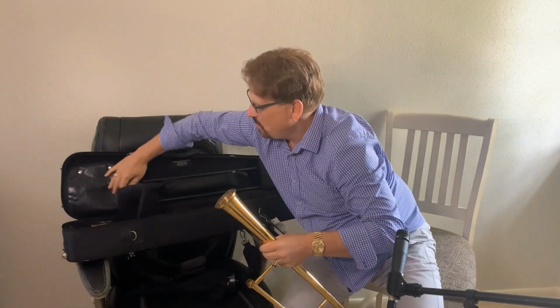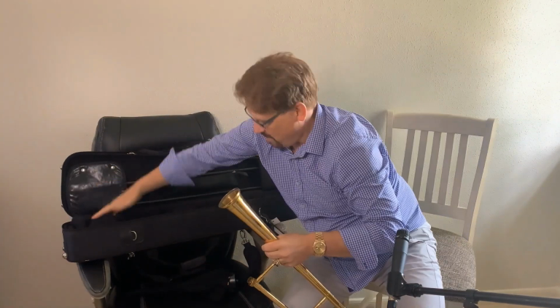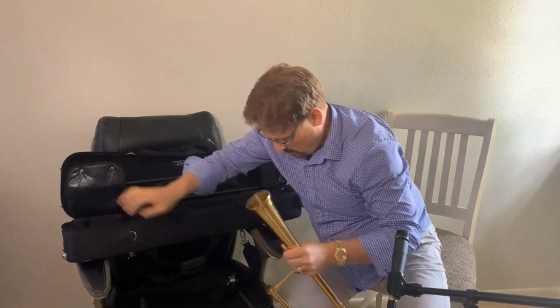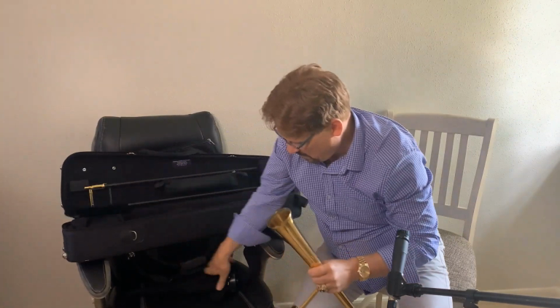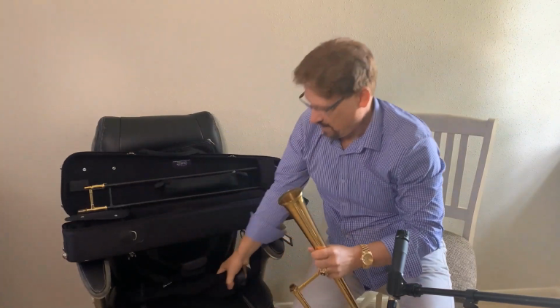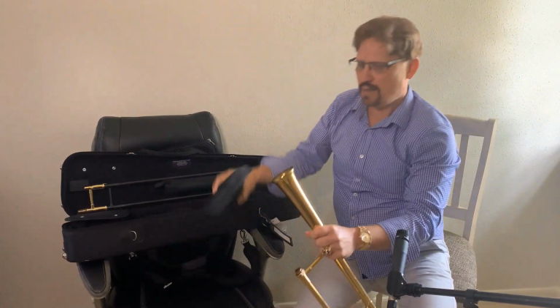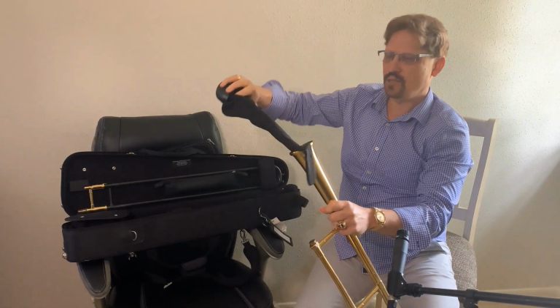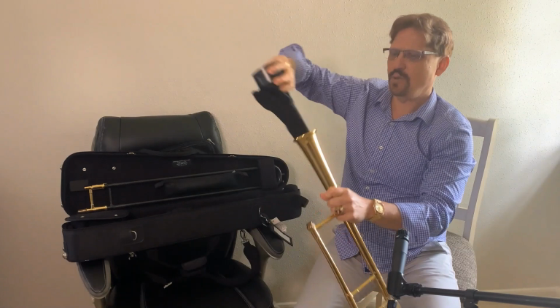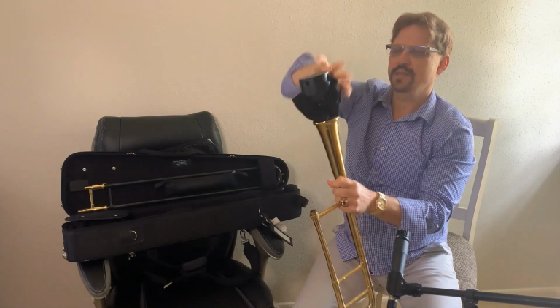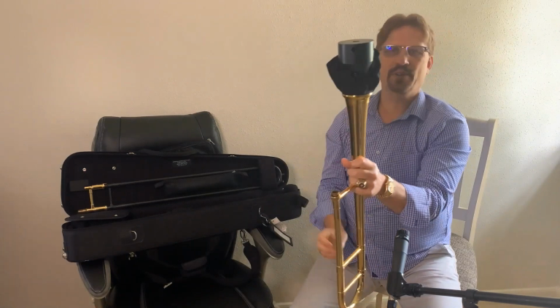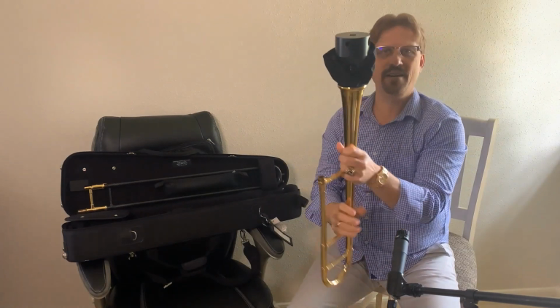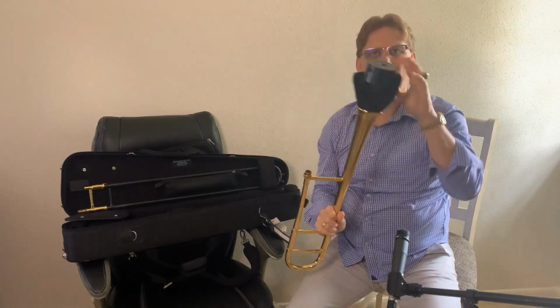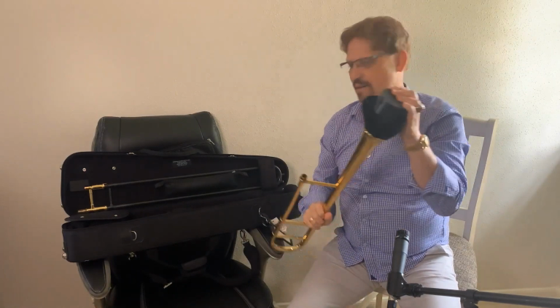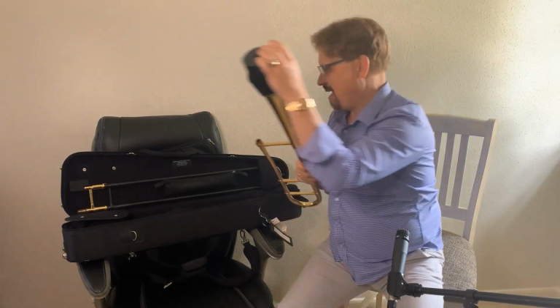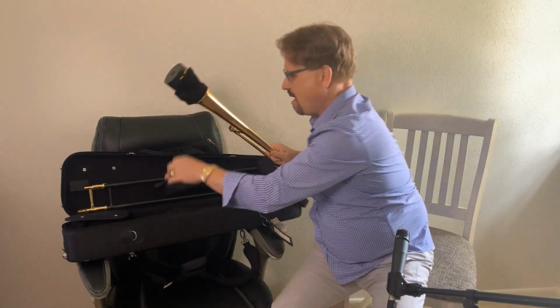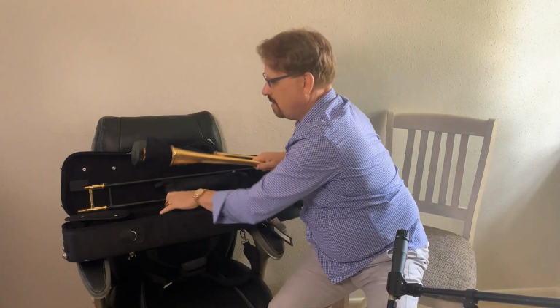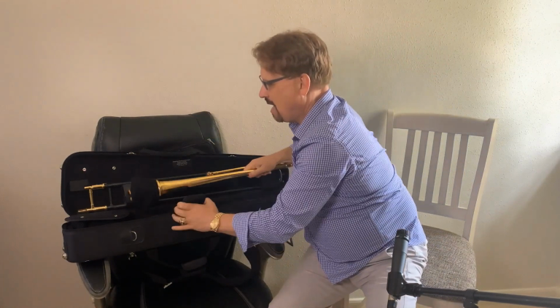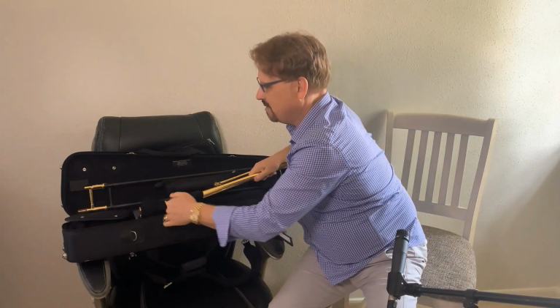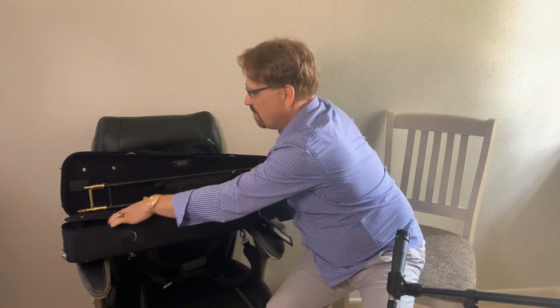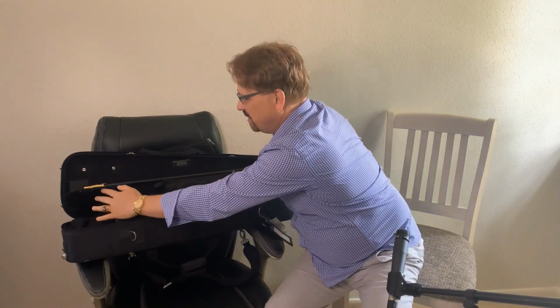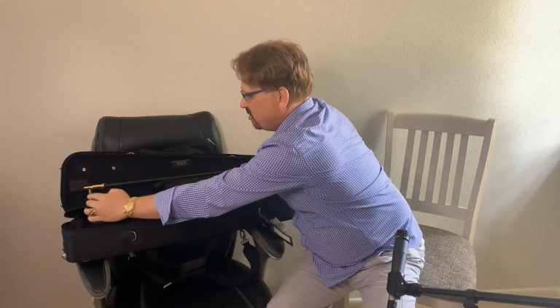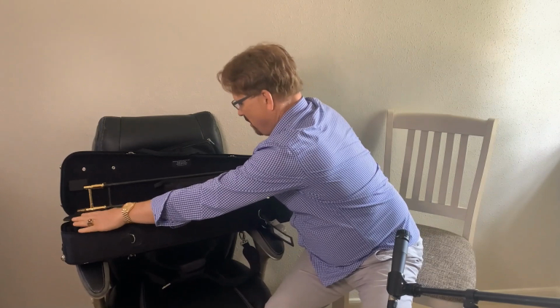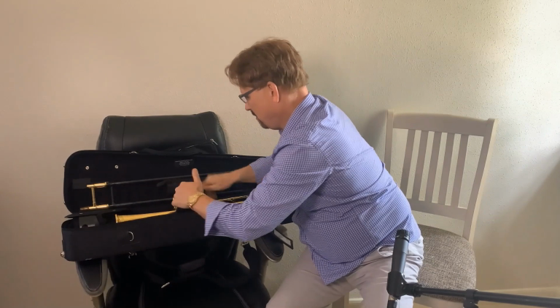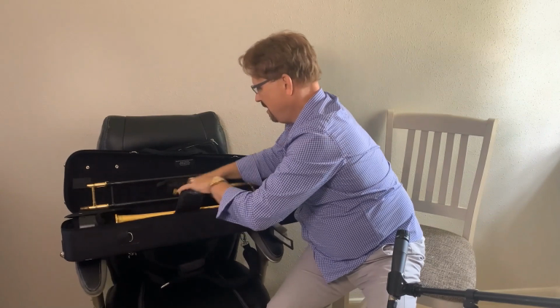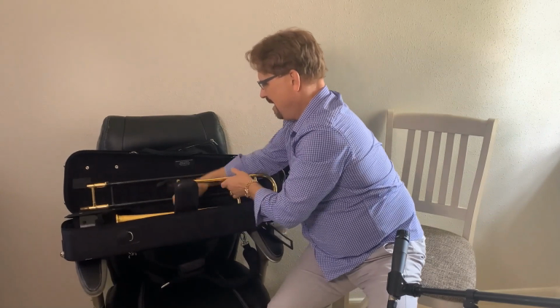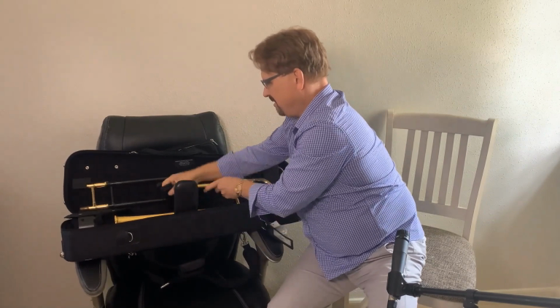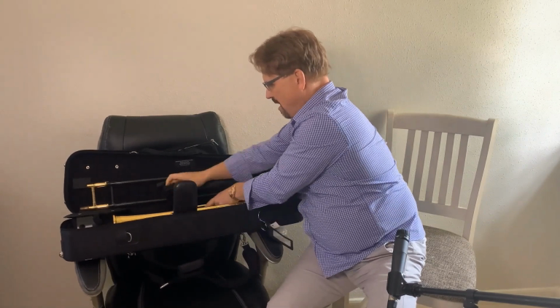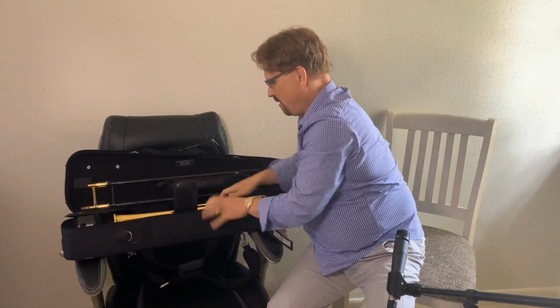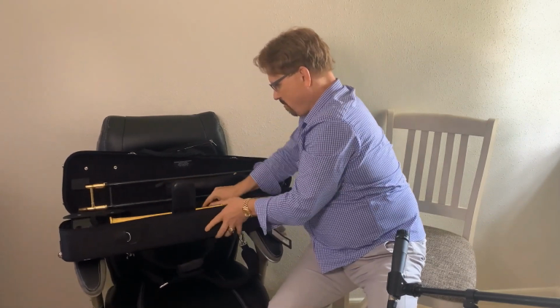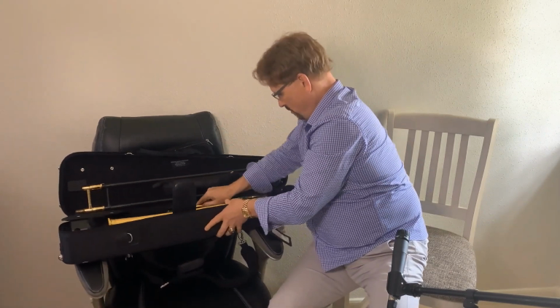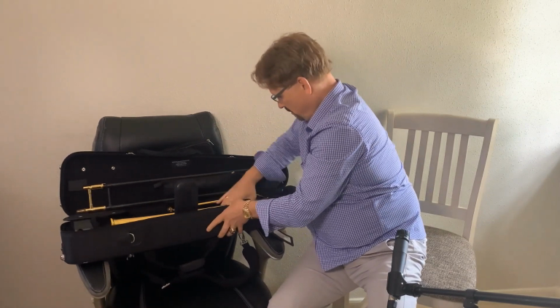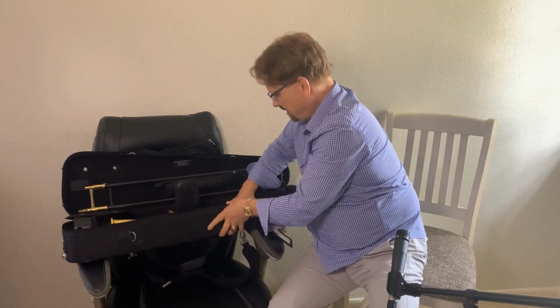When I use the trombones, it fits right in here. And now I can travel with a detachable bell and still have a trombone stand.